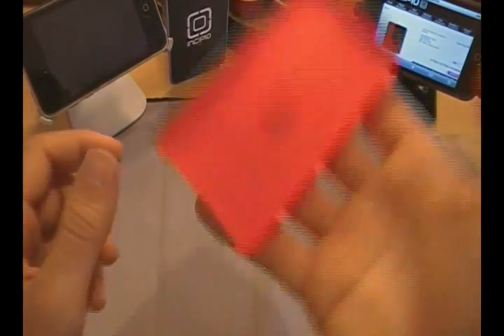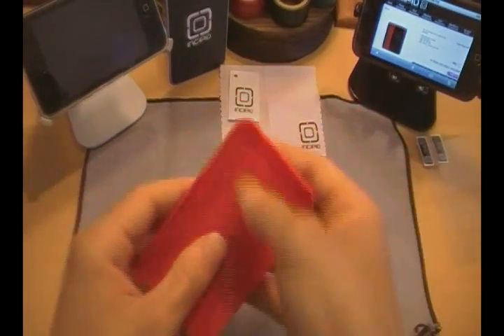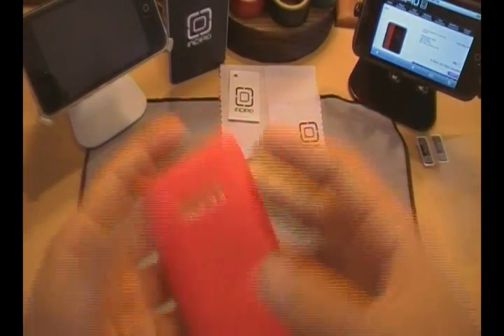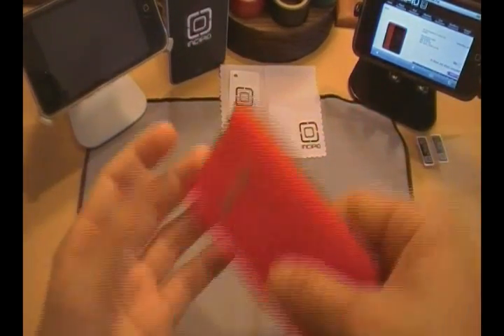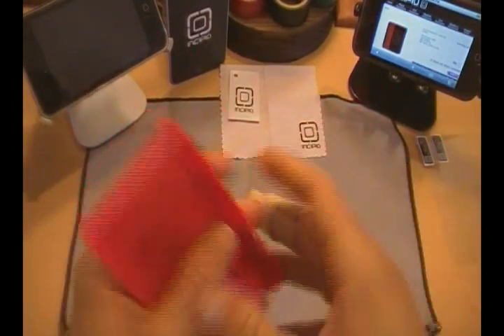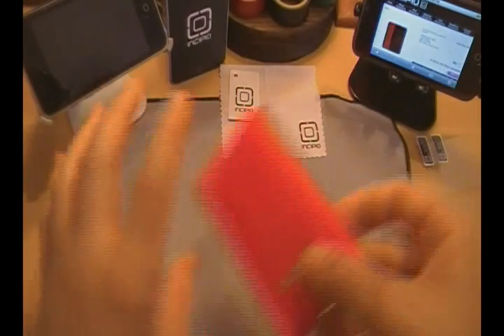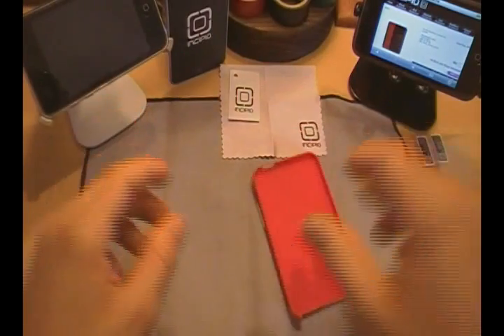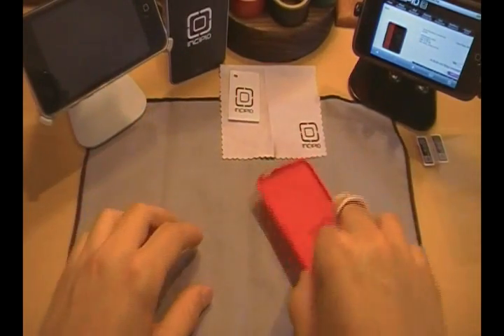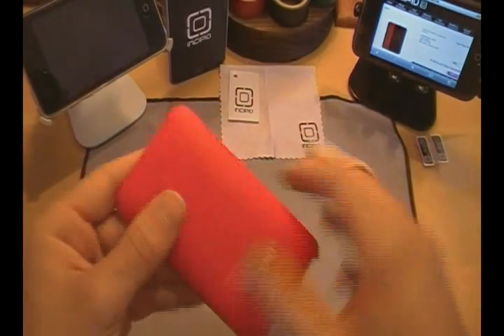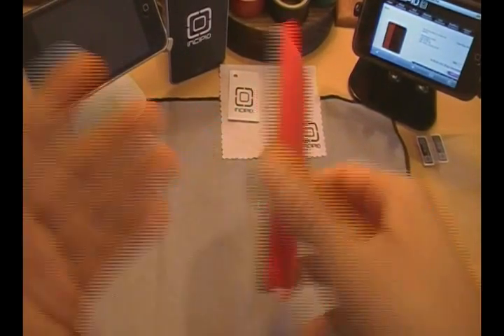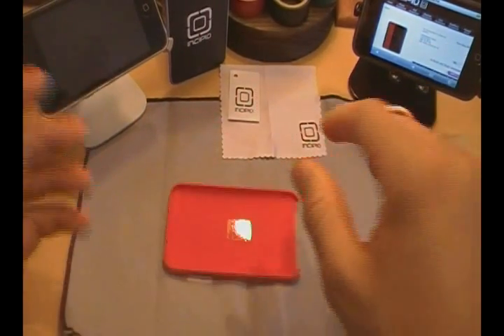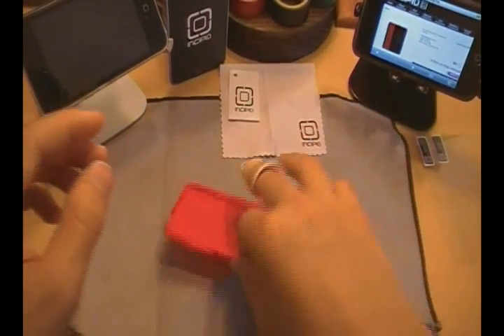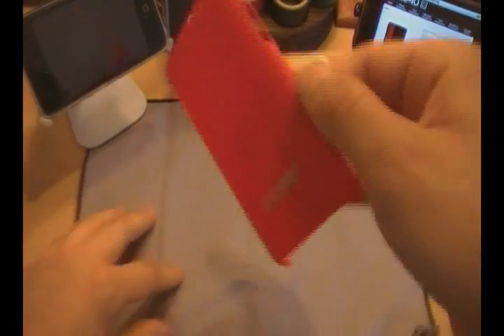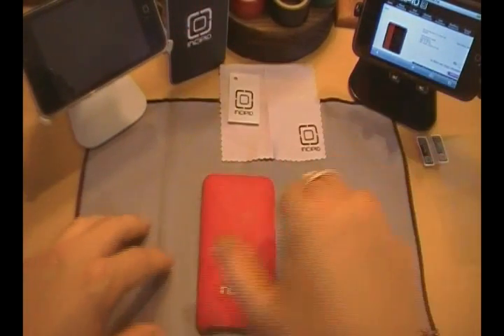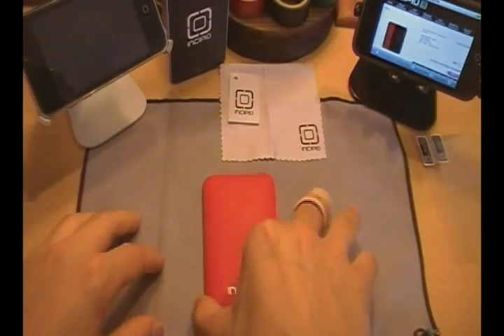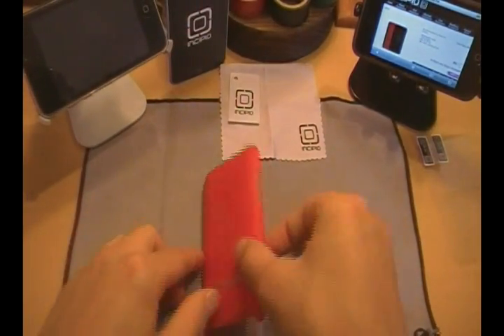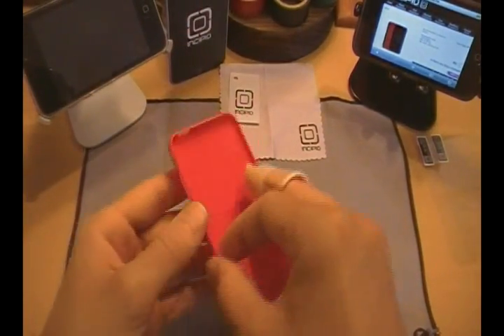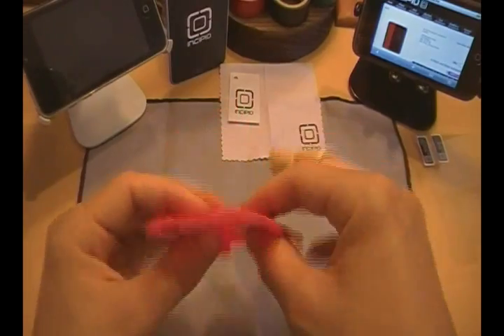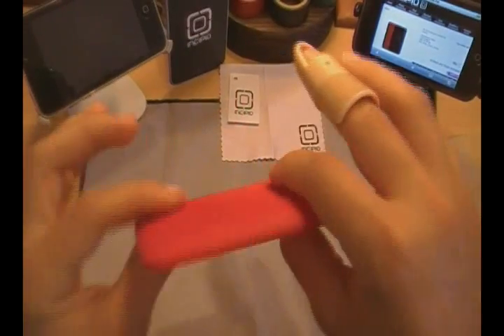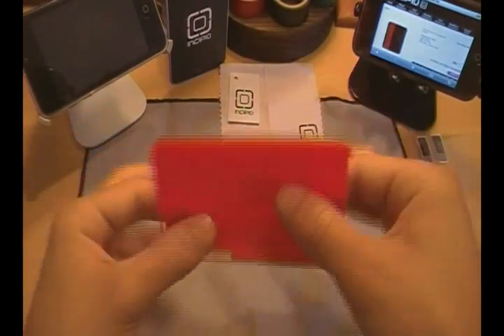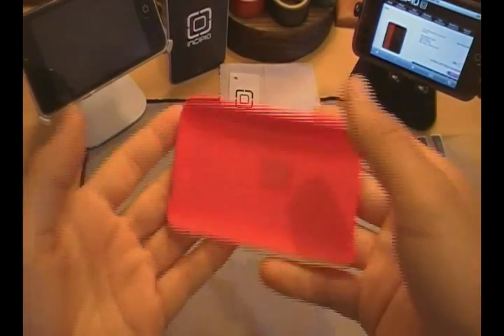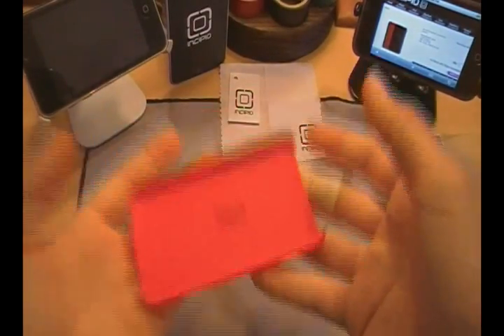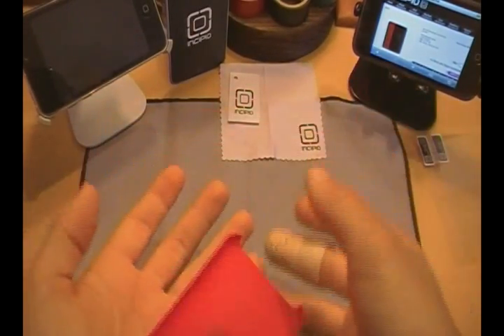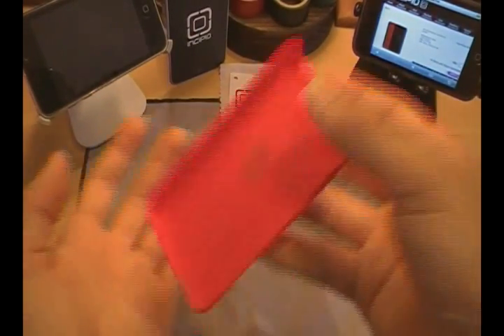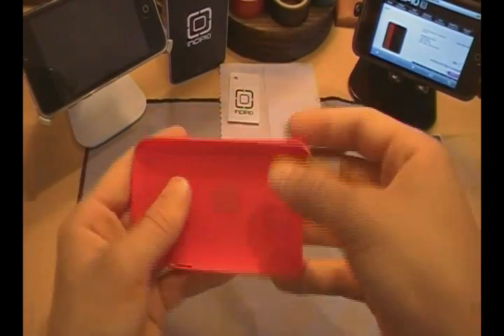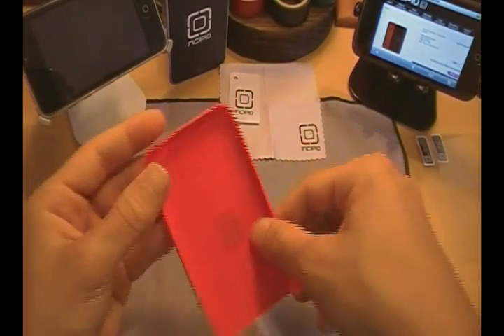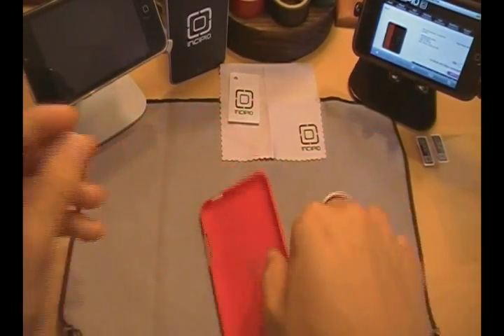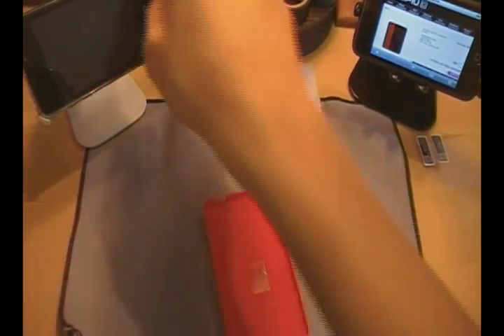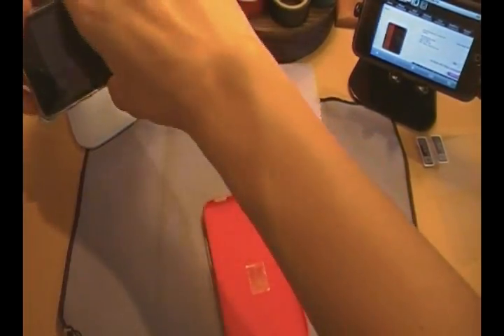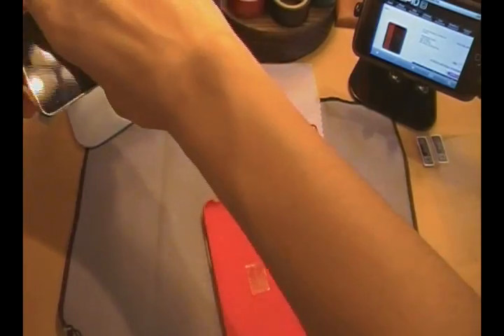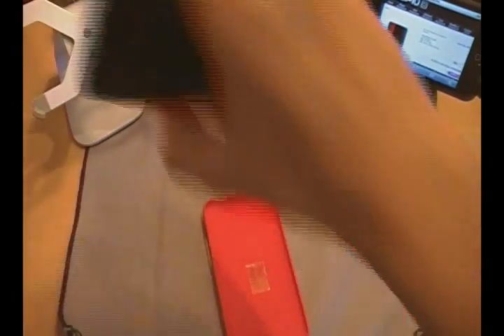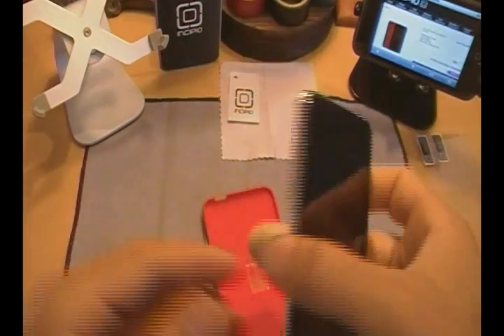This case weighs less than a feather. It is so light, you can toss this thing up, play around with it — it's not going to break or get damaged. And yet it's still going to offer your iPod some great protection. It is very, very light. That's the main point about this case.